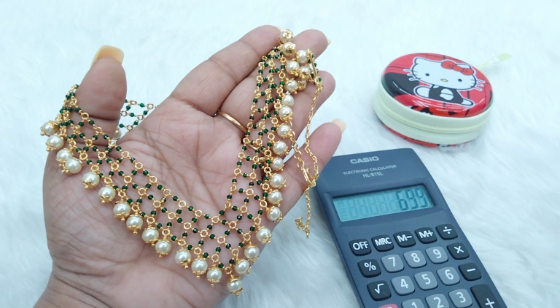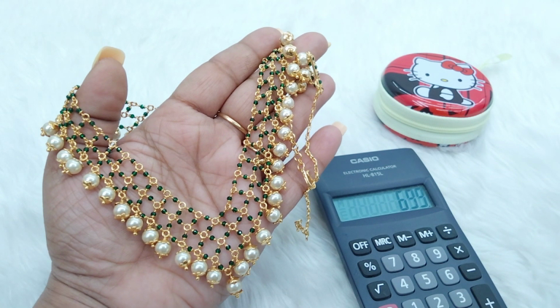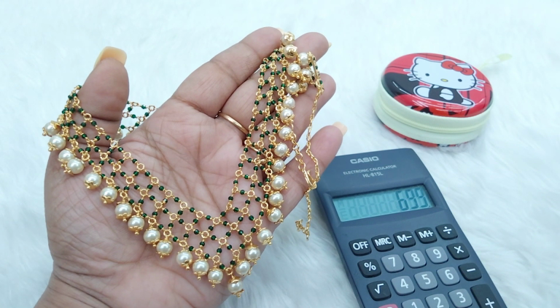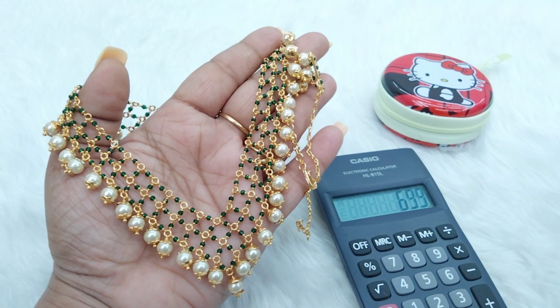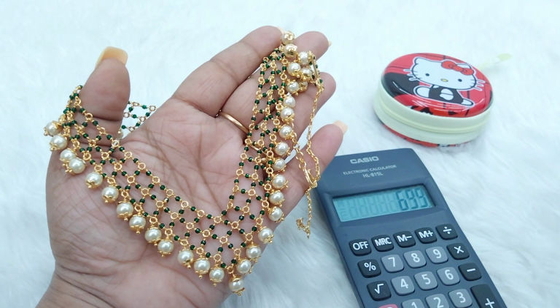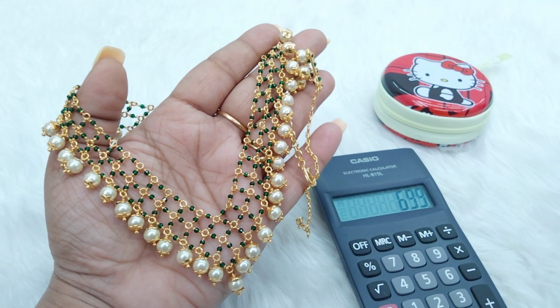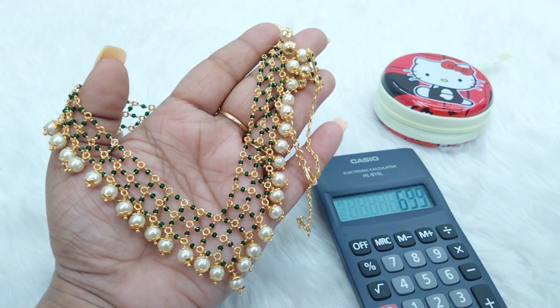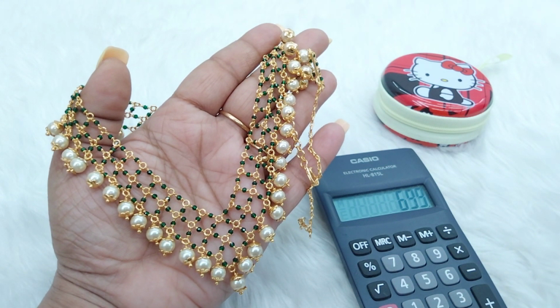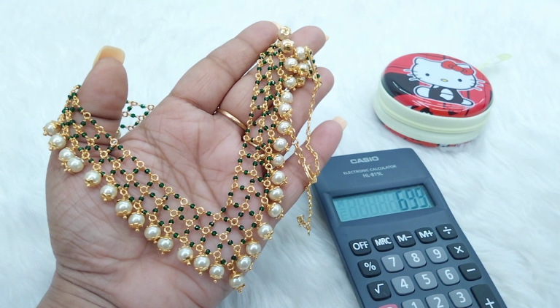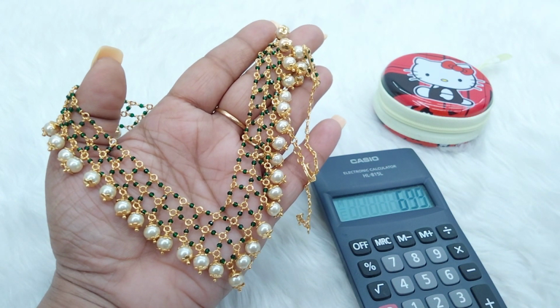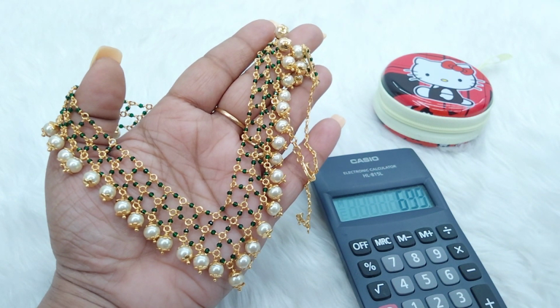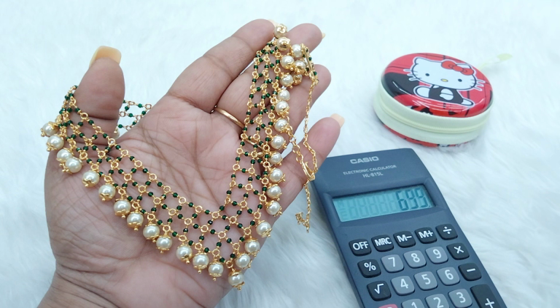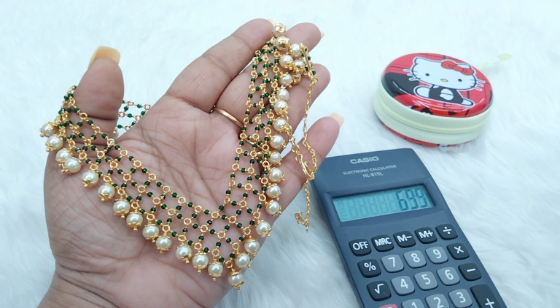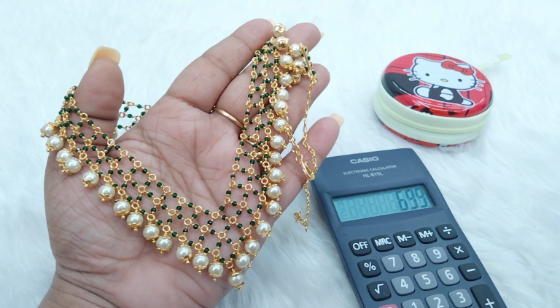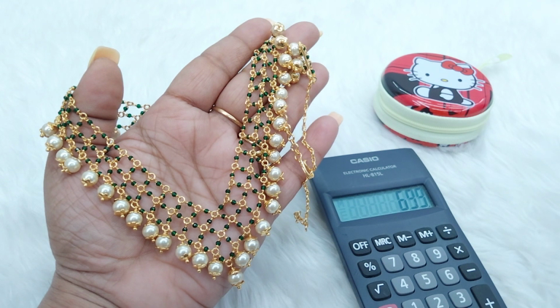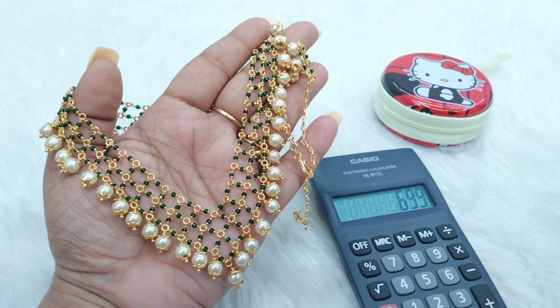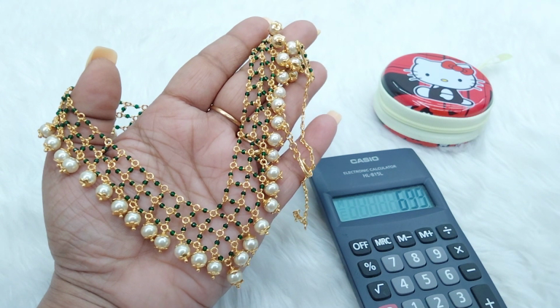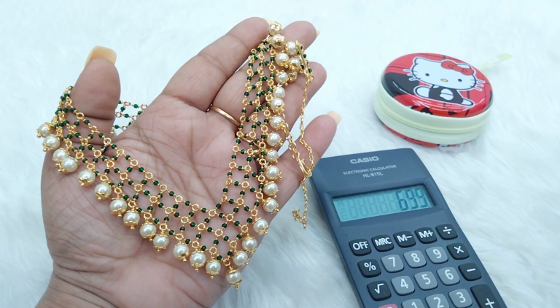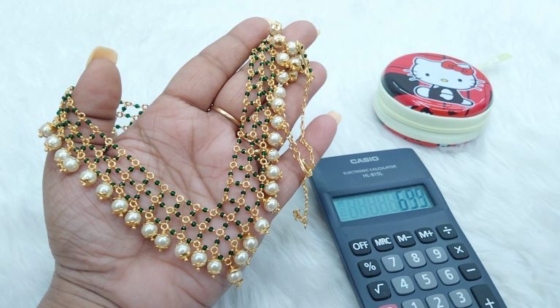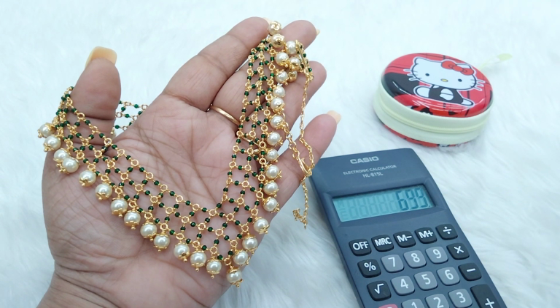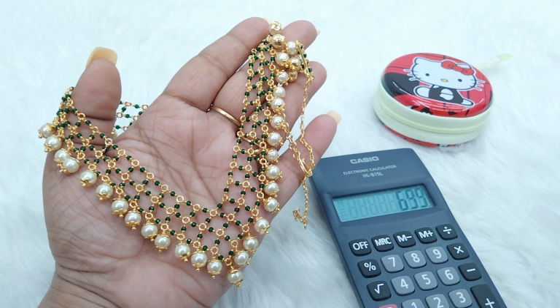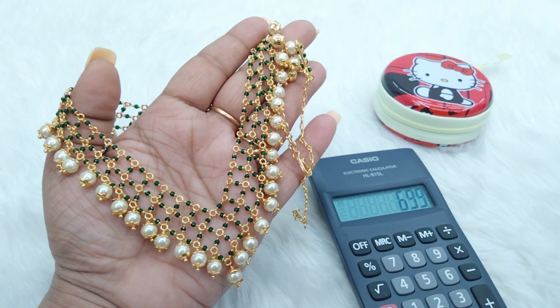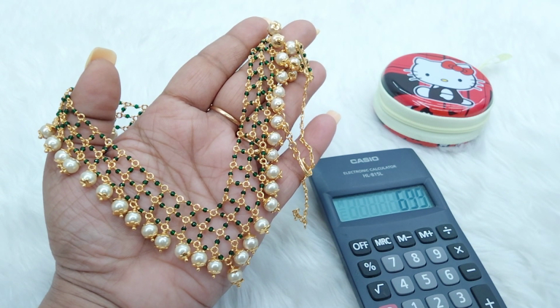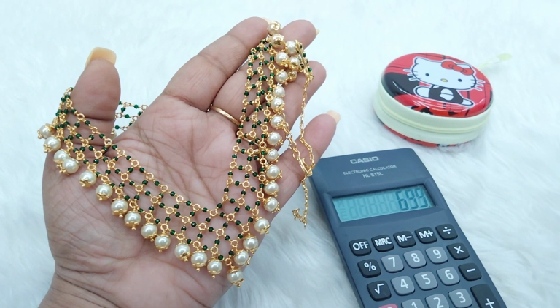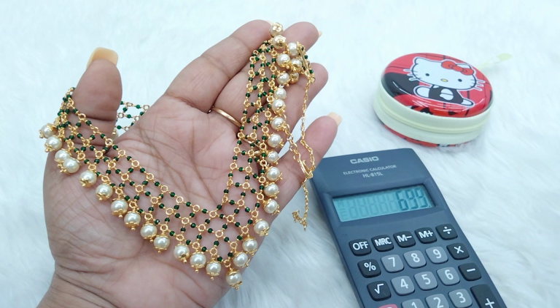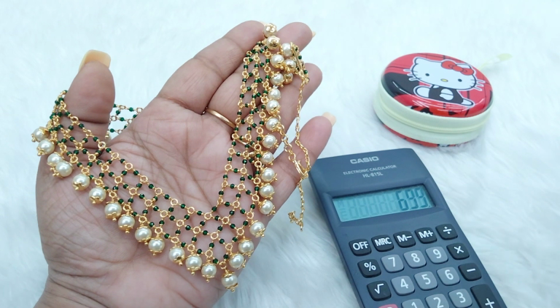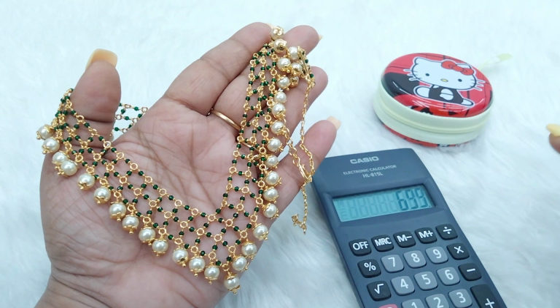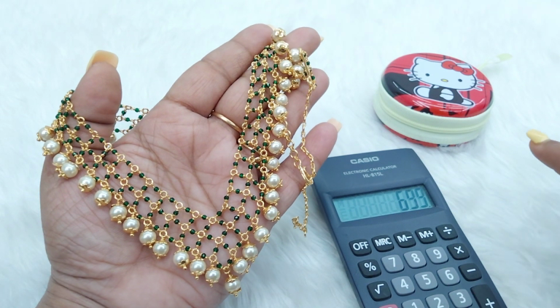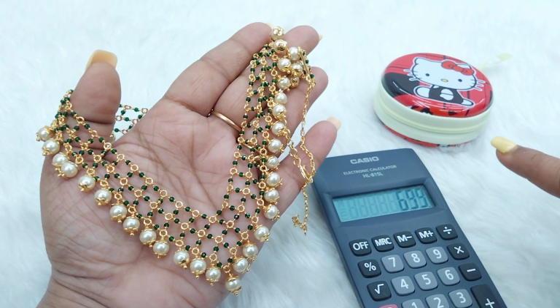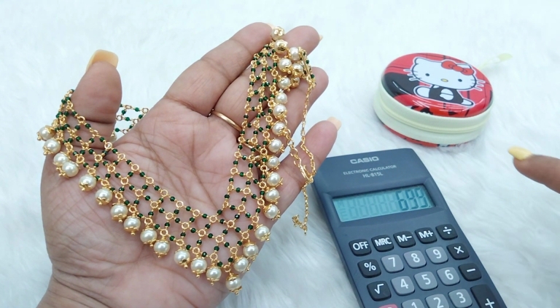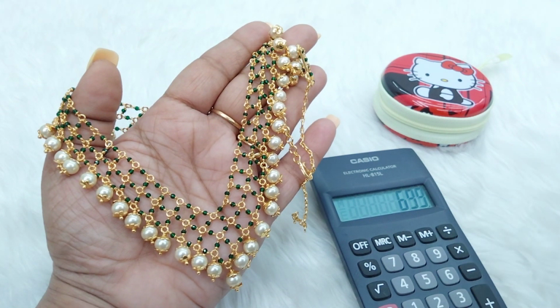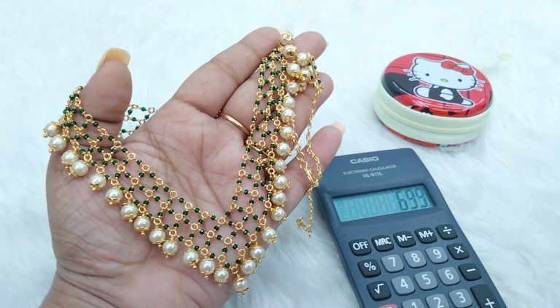It is only Rs. 699 with free shipping throughout India. If you are interested in the product, you can see my WhatsApp number. If you would like it as a gift, you can add it to your order.